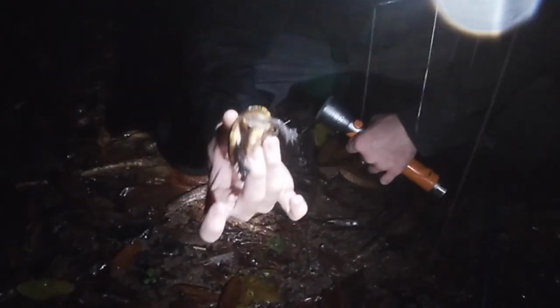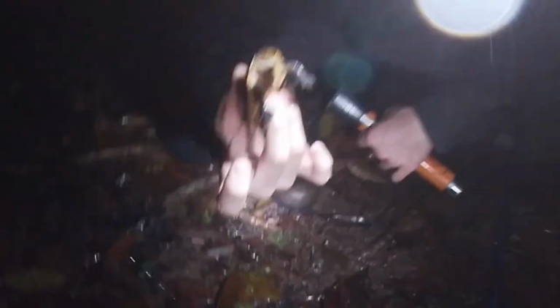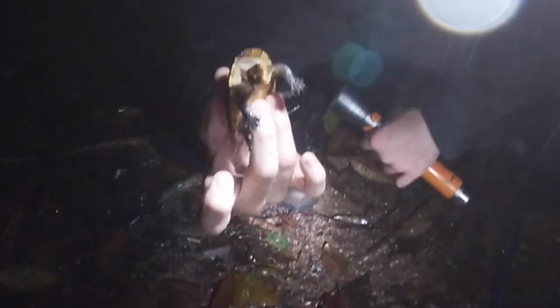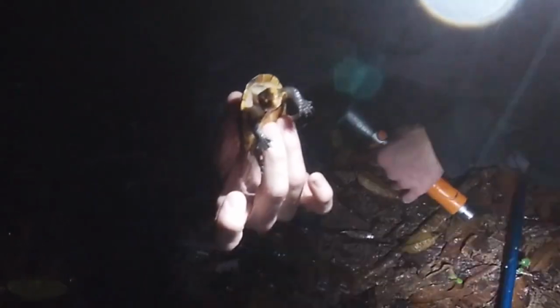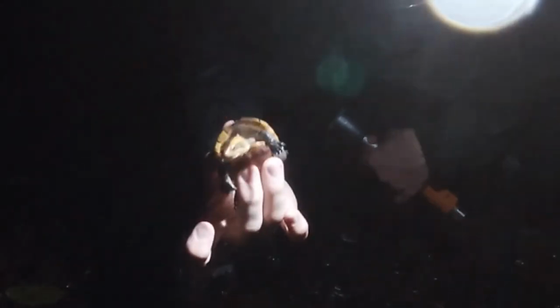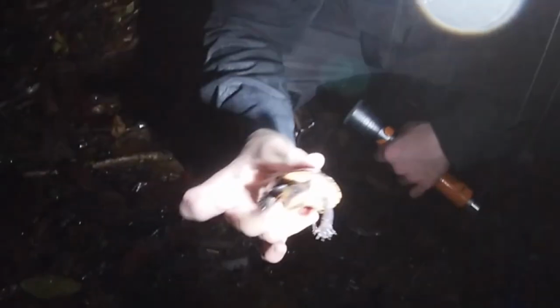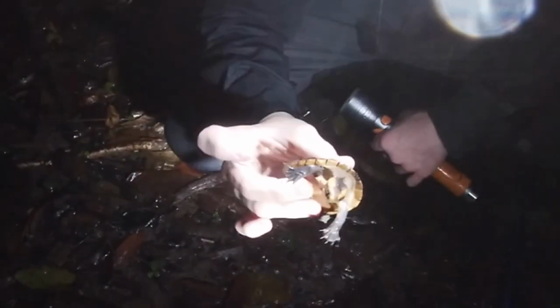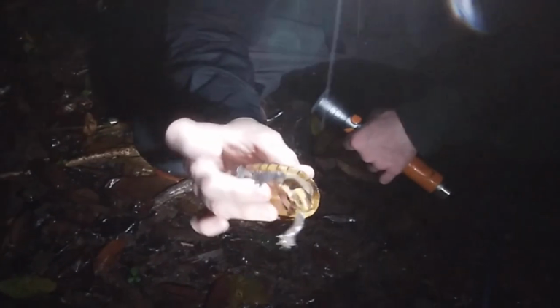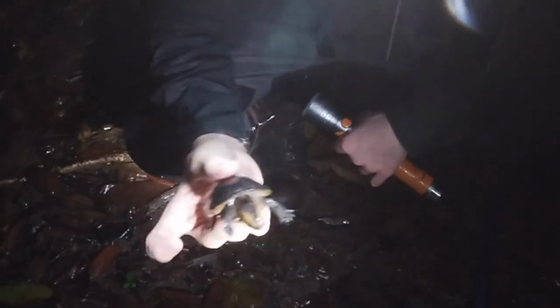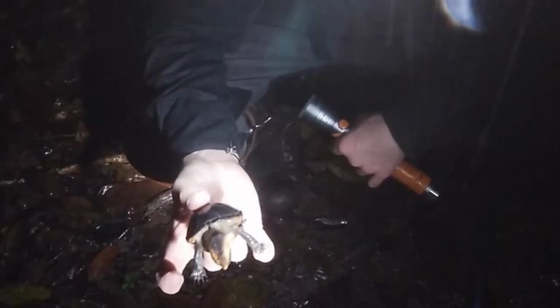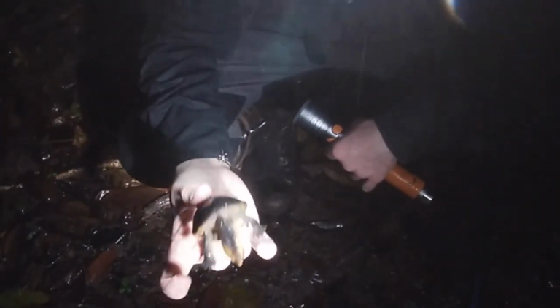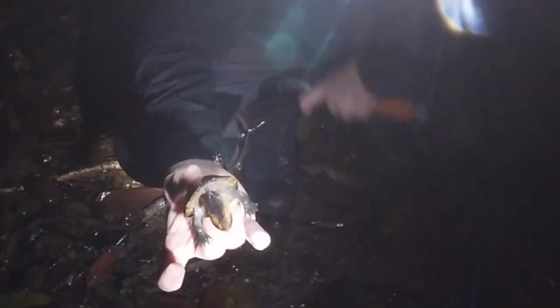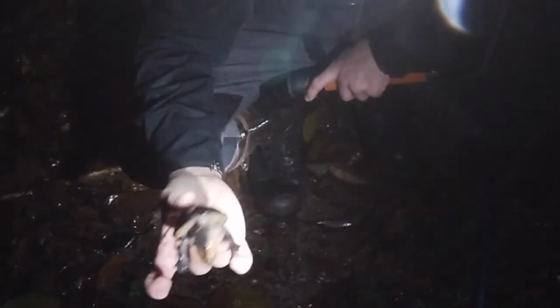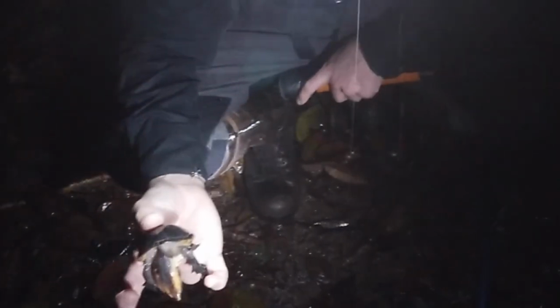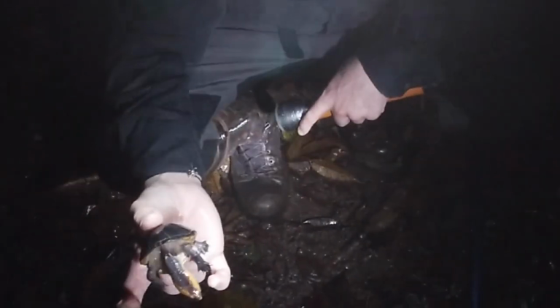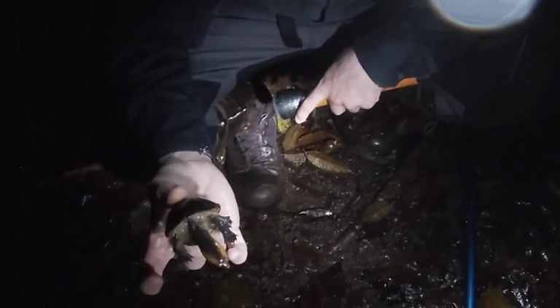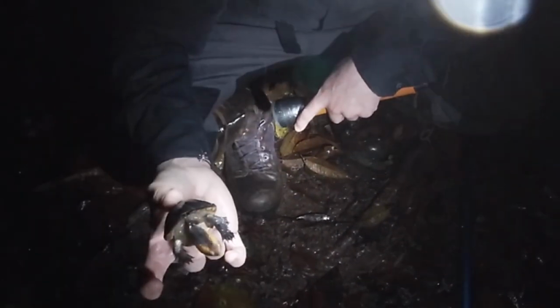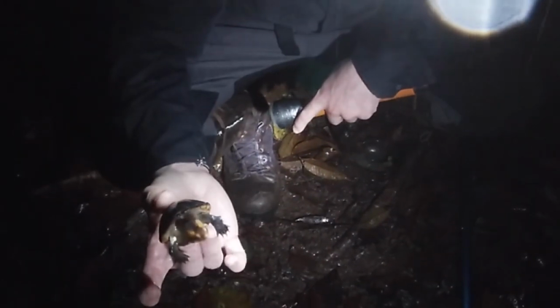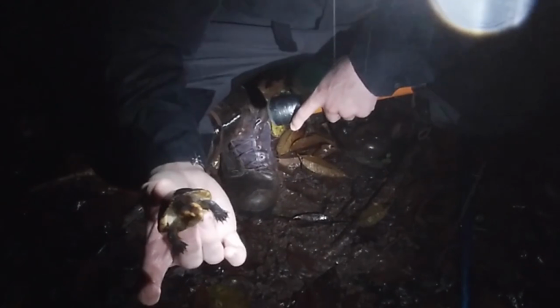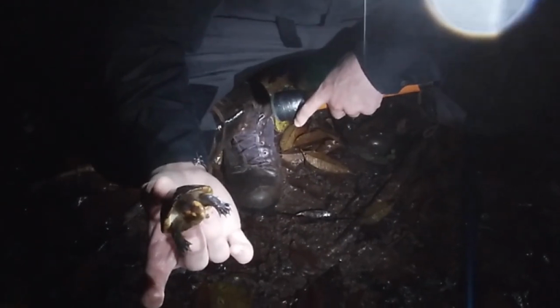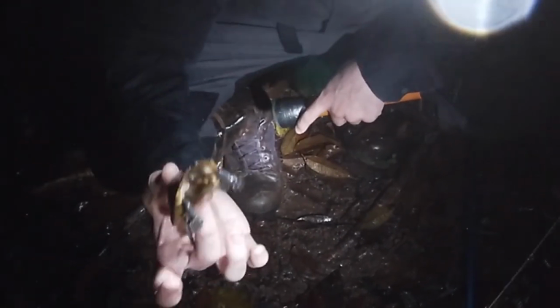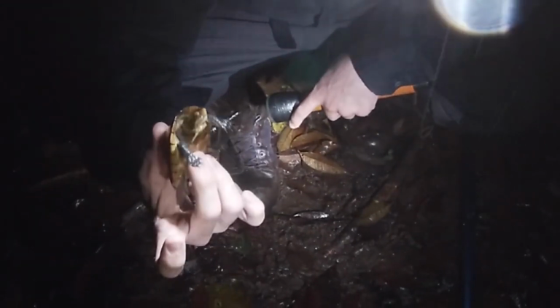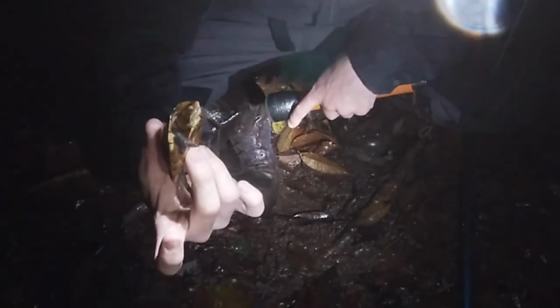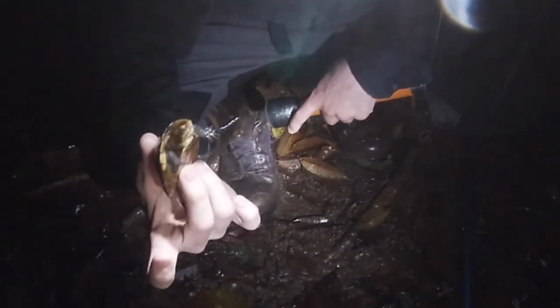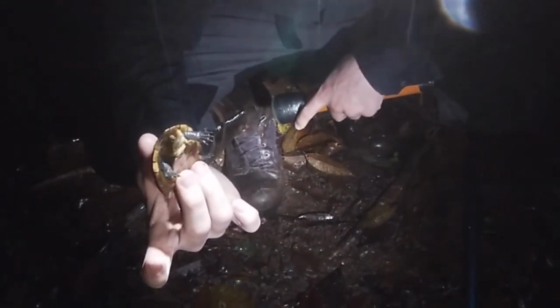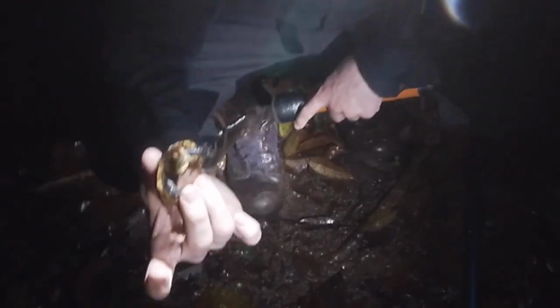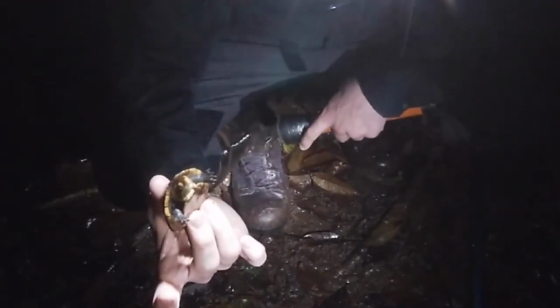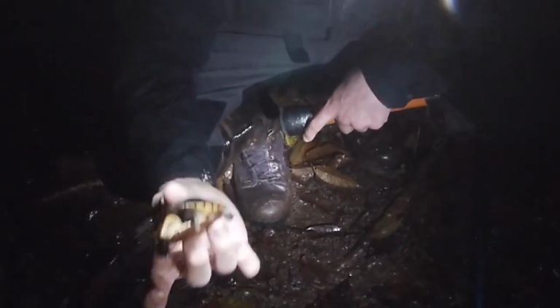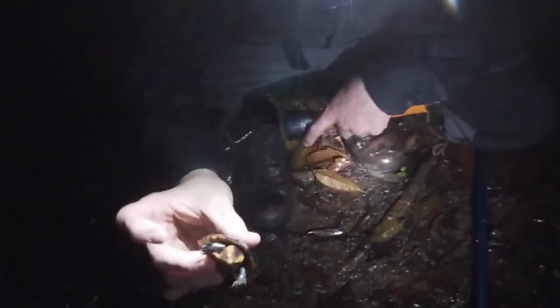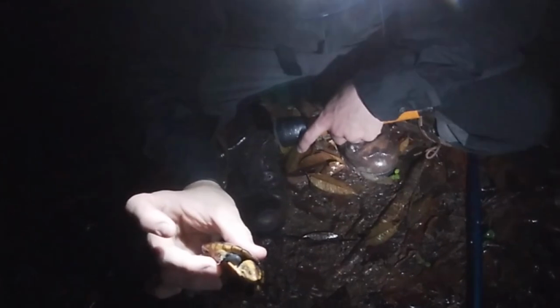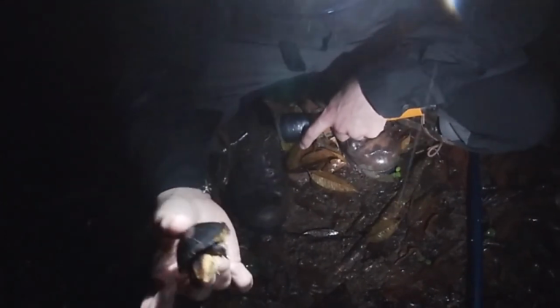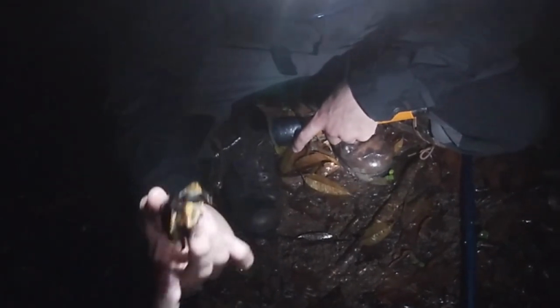They can get bigger than this, but not too much. This is — I'd say — probably a sub-adult, and they just live in the jungle ponds and hunt for their prey in there. They are omnivores, so they'll eat plant bits, but they also eat lots of meat. Yeah, one of the coolest turtles out here.